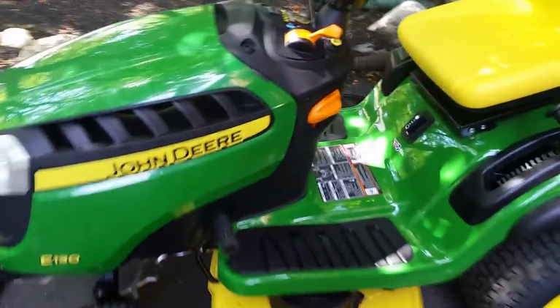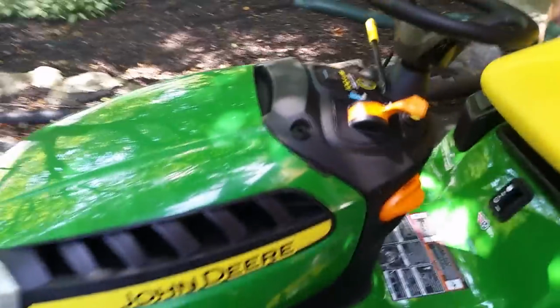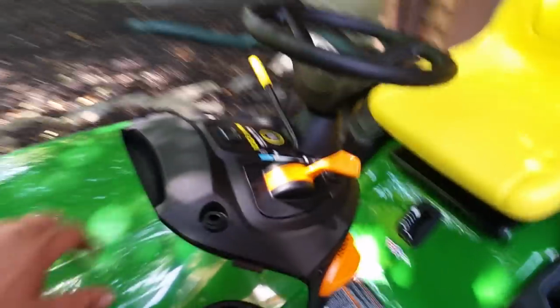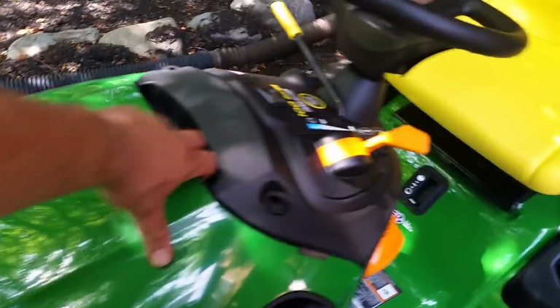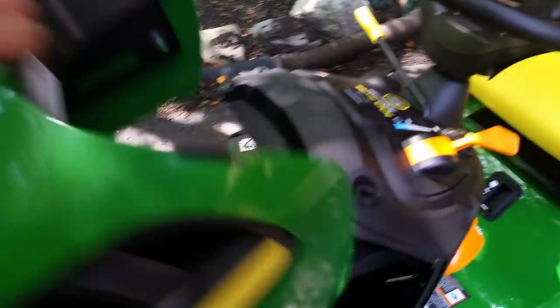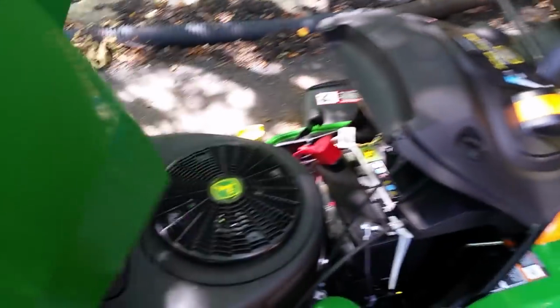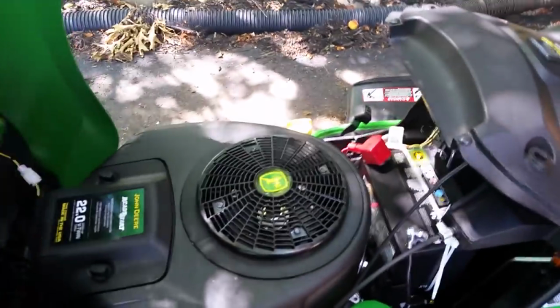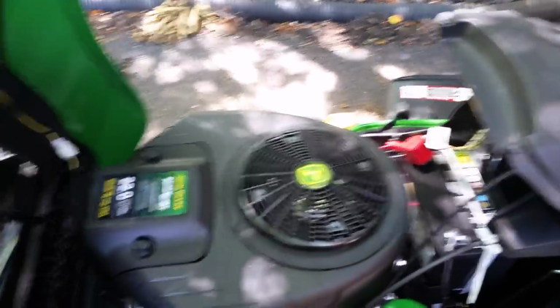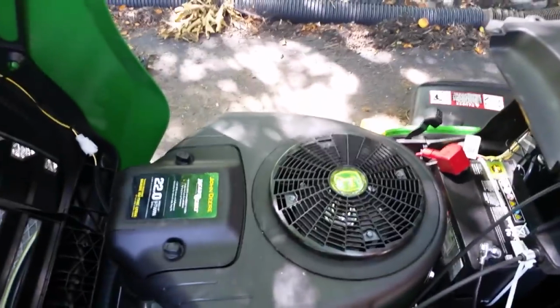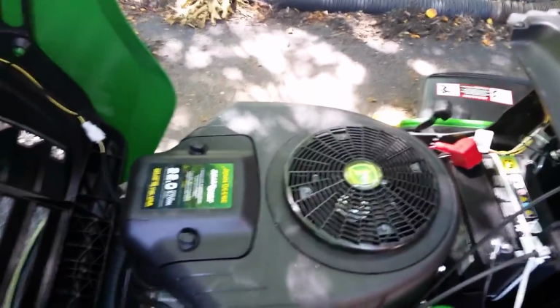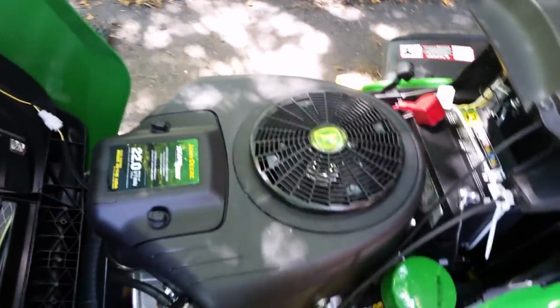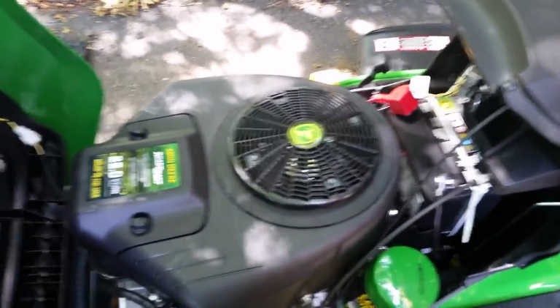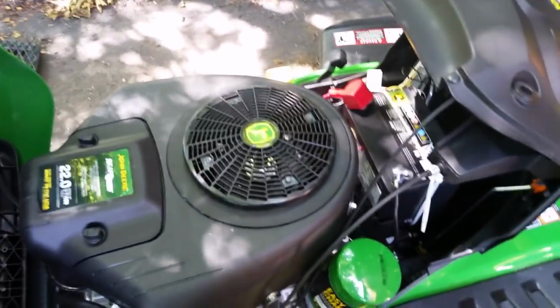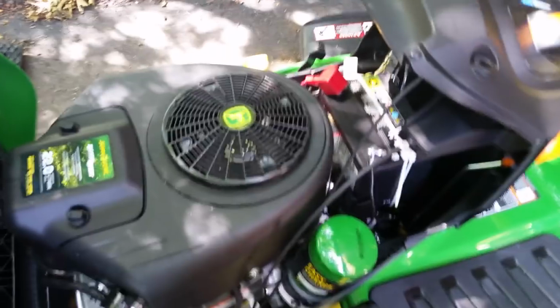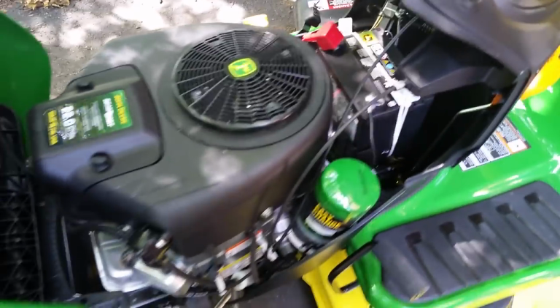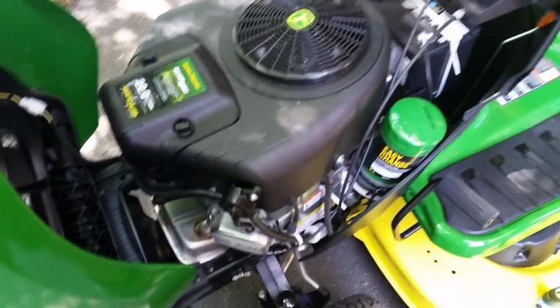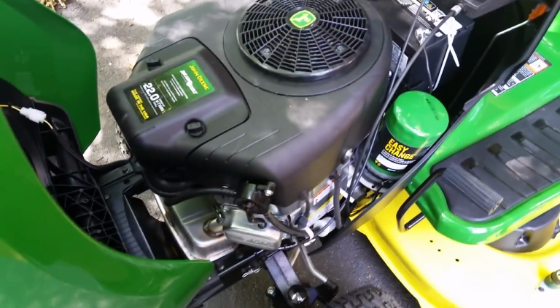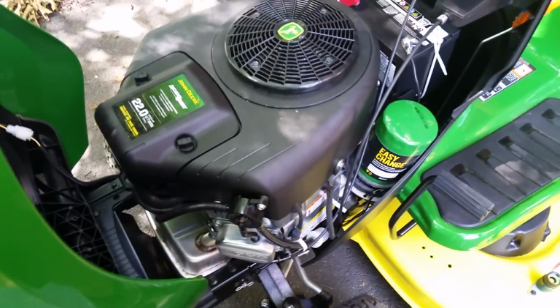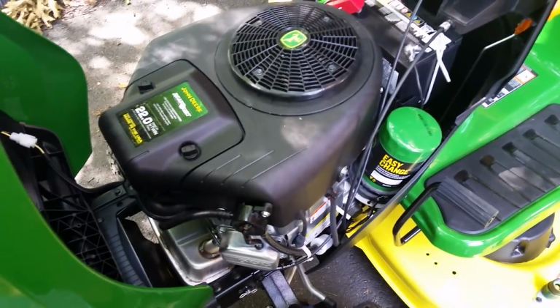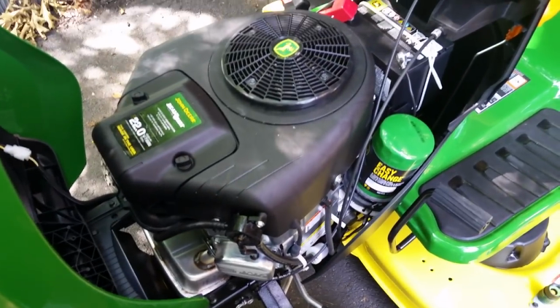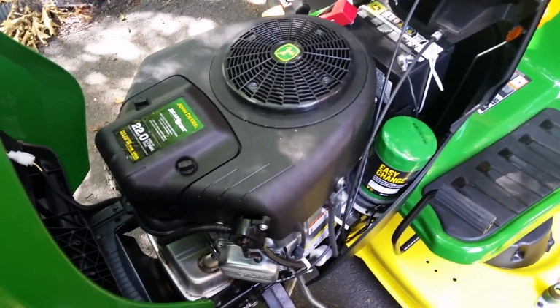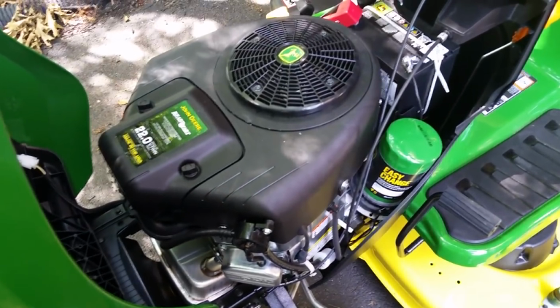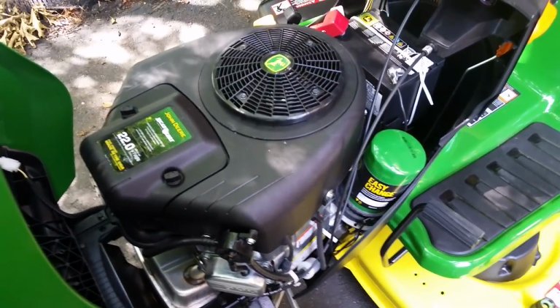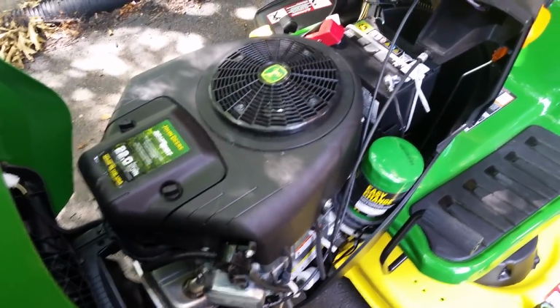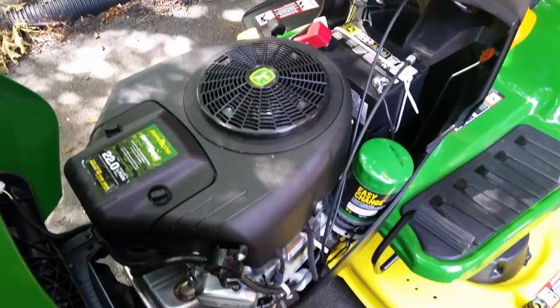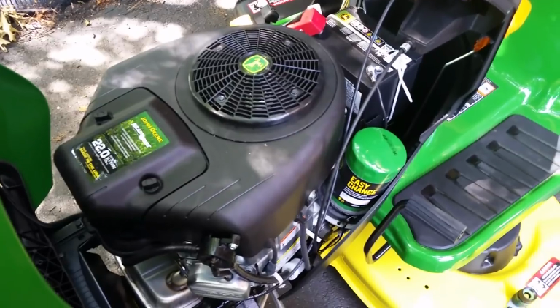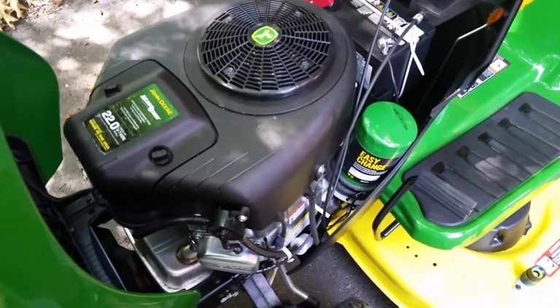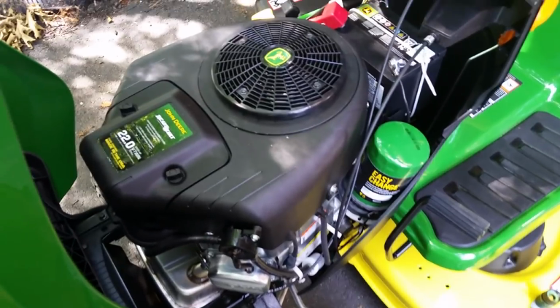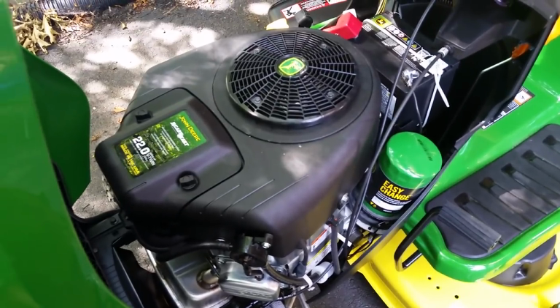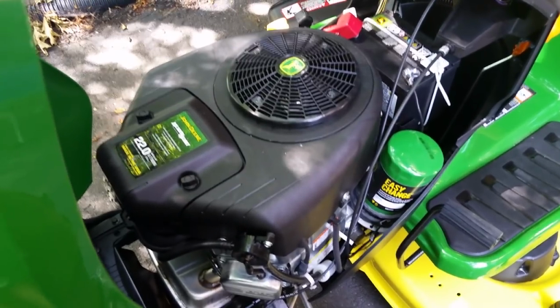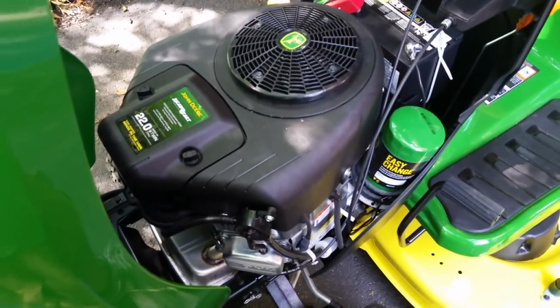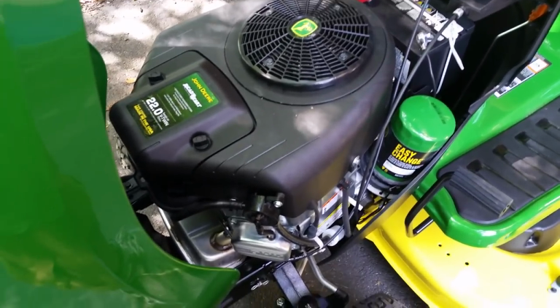It is a V-twin, 22 horse, hydrostatic transmission. This is good for your small to semi-large properties — I would say up to three acres, give or take.